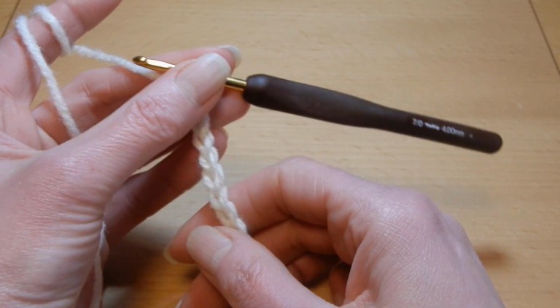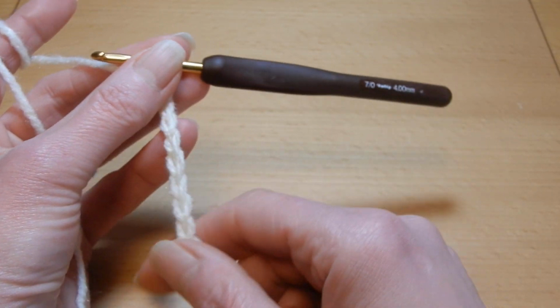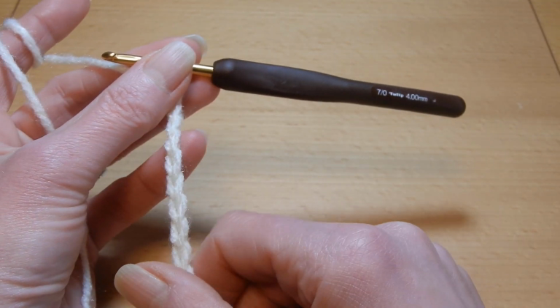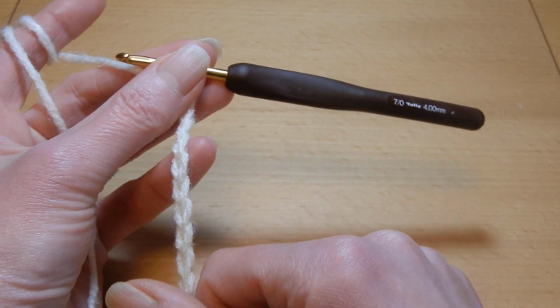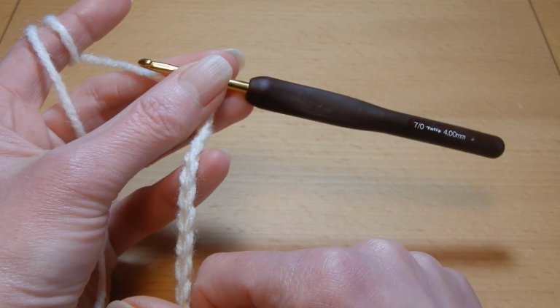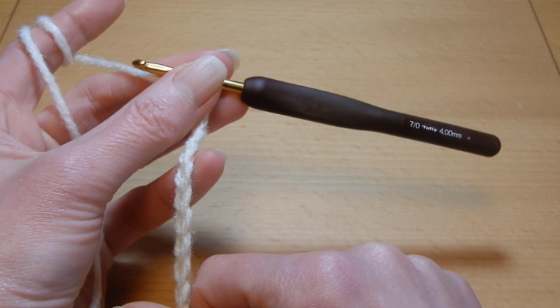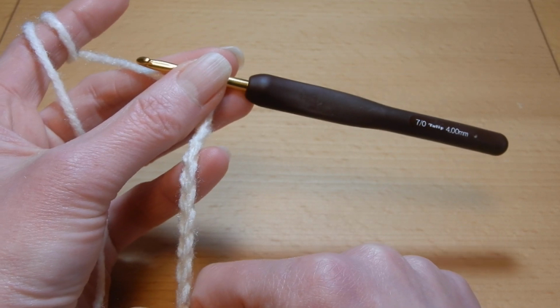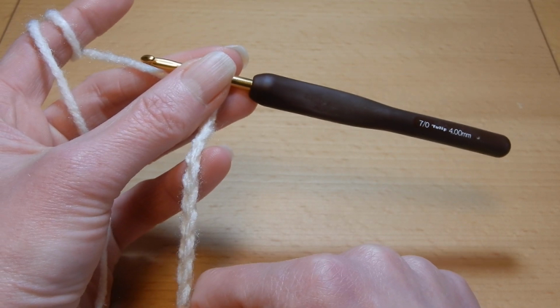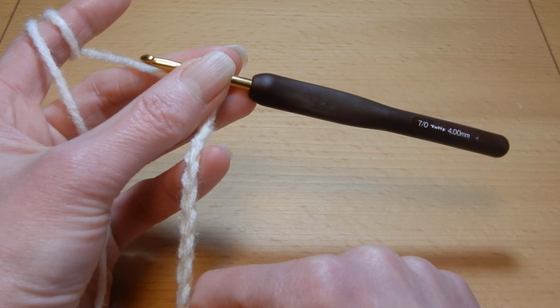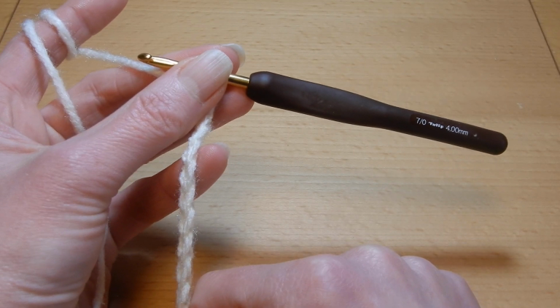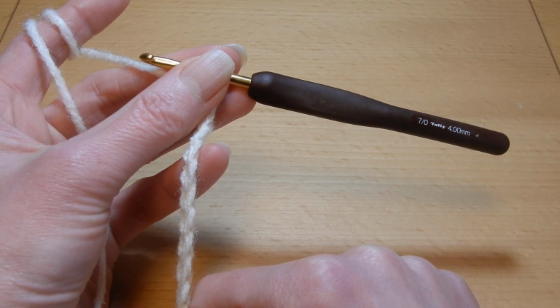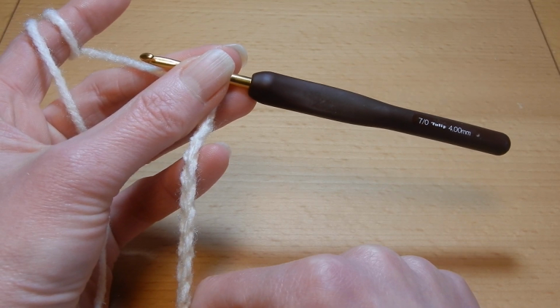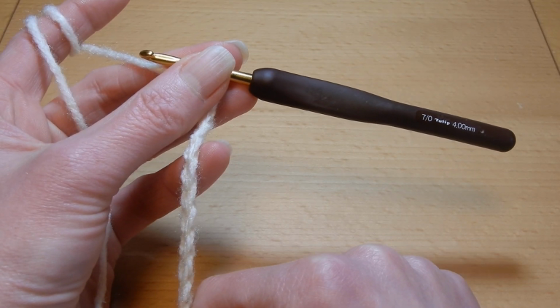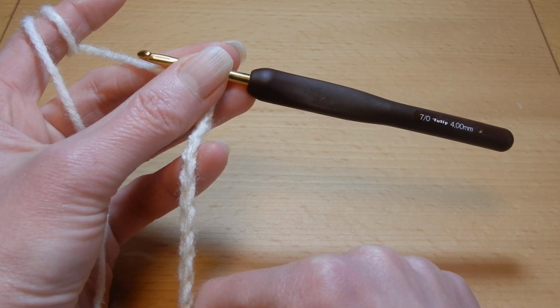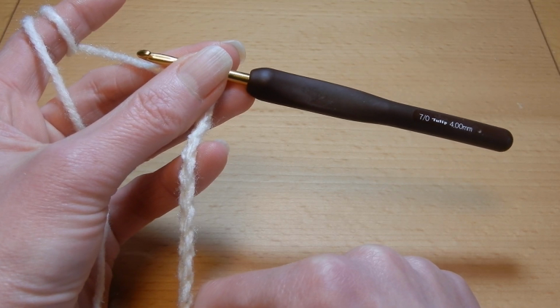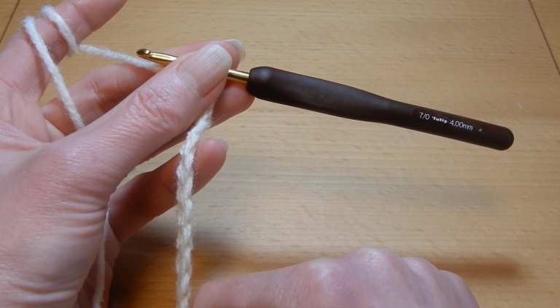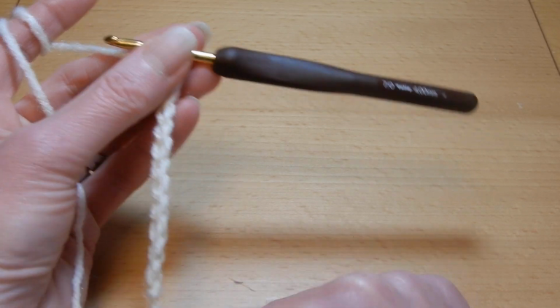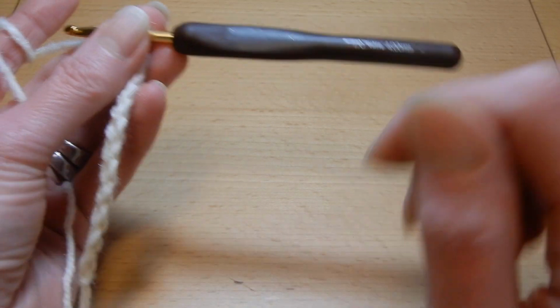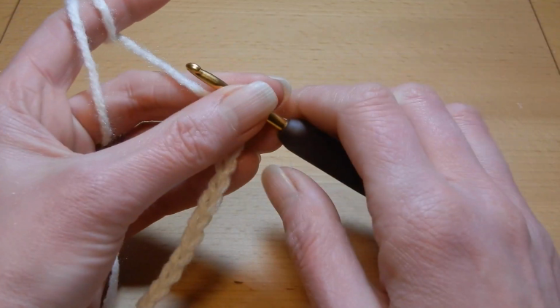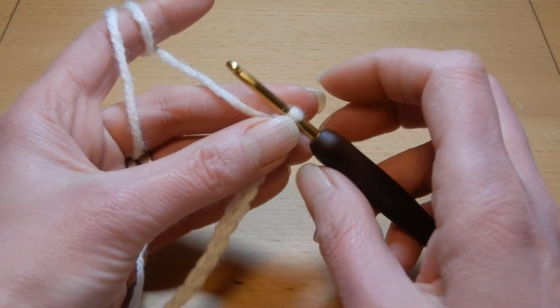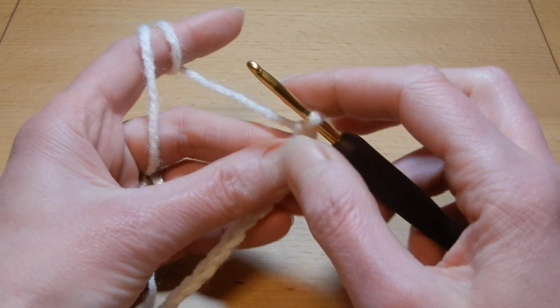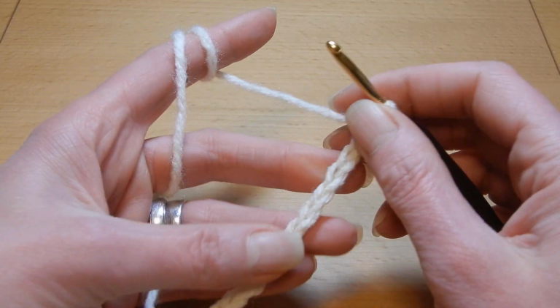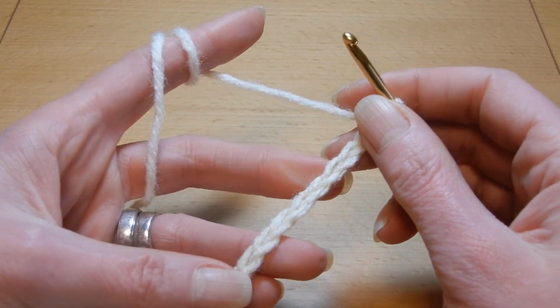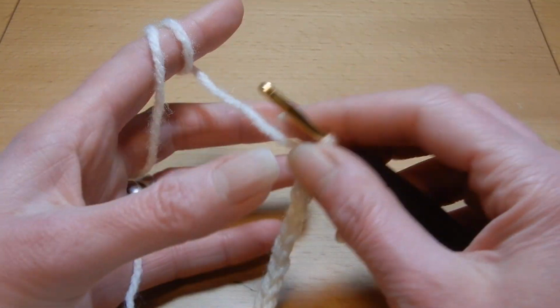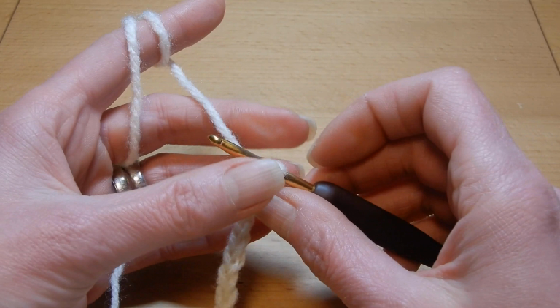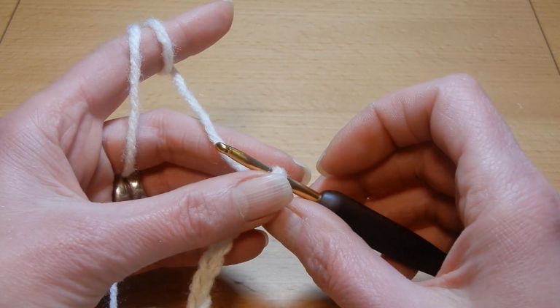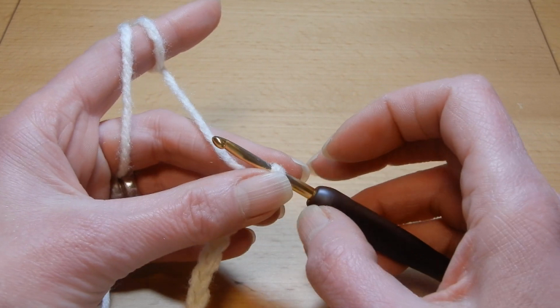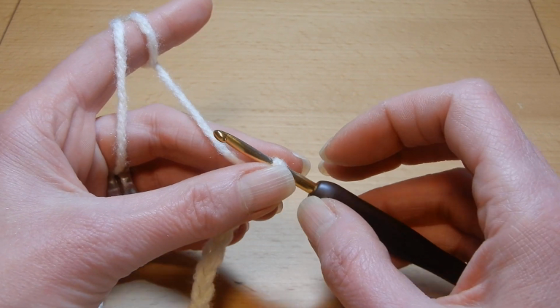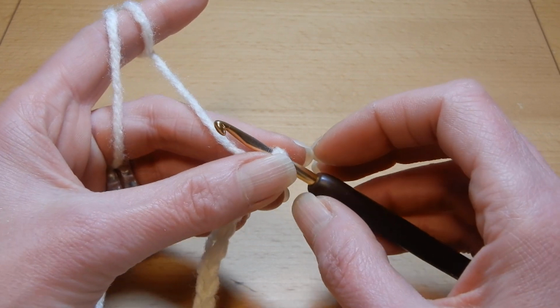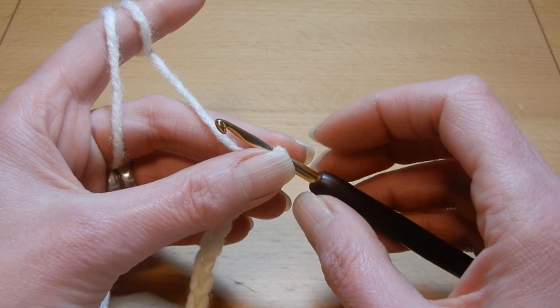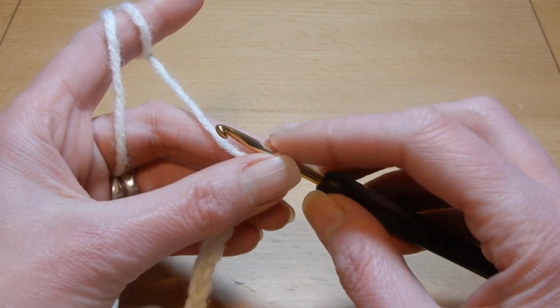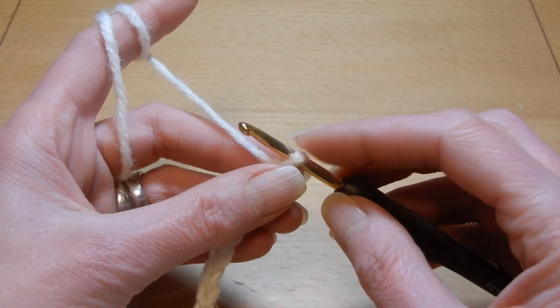The stitch works with multiples of three plus two more chains. So I have here 12 chains and I'm gonna chain two more chains.